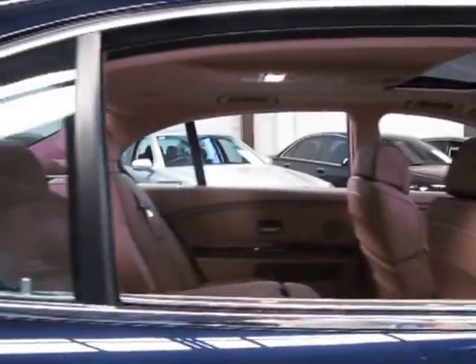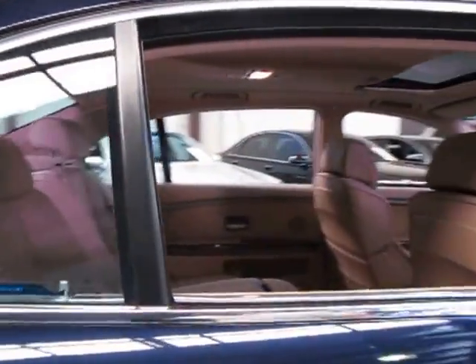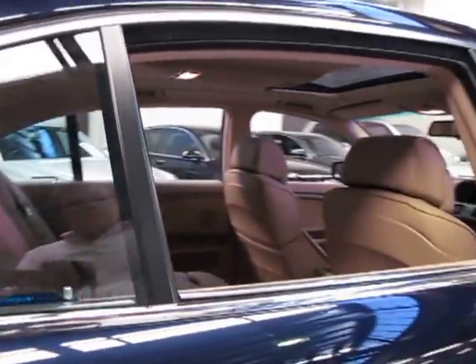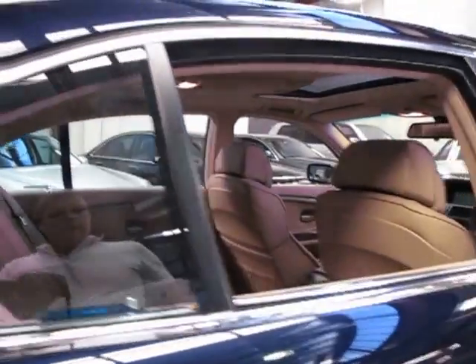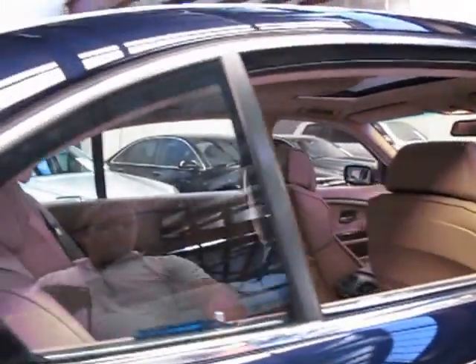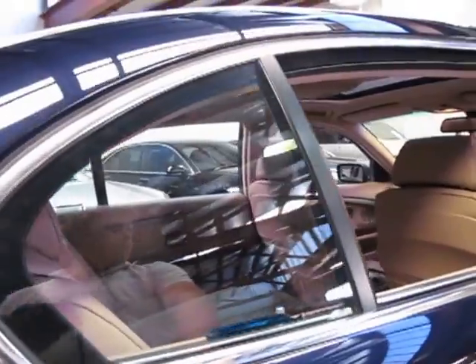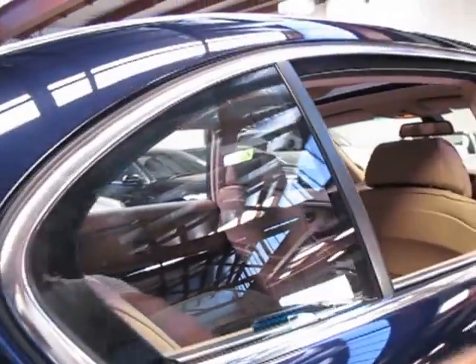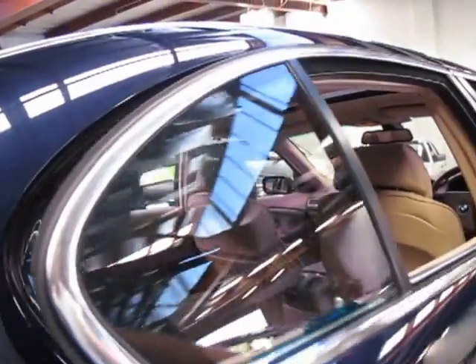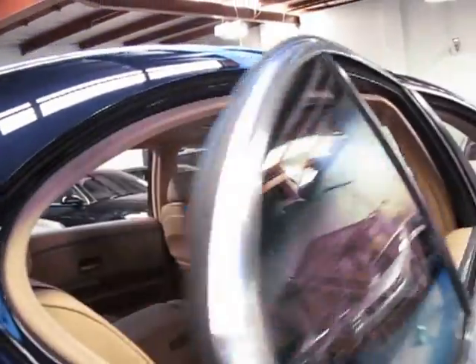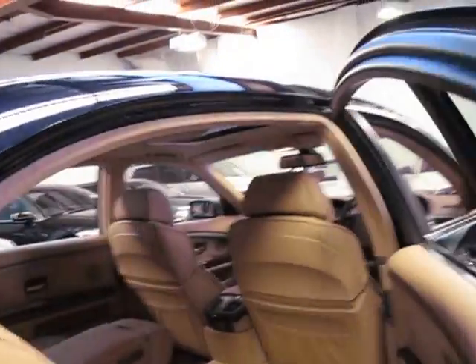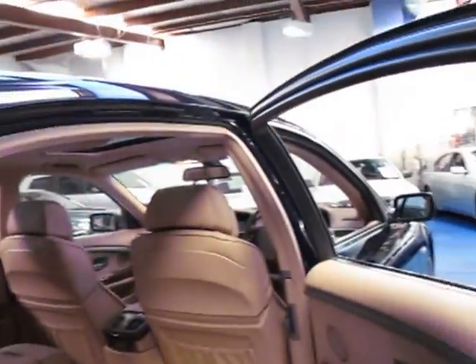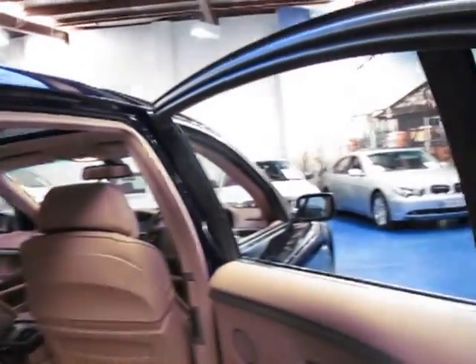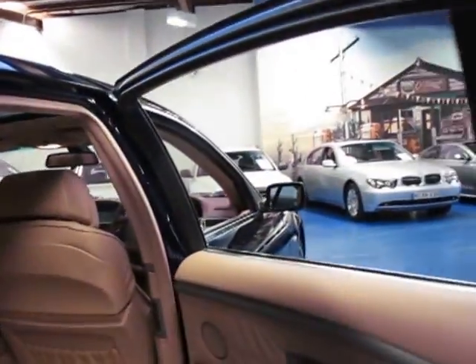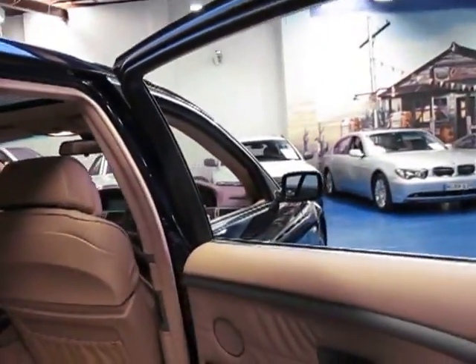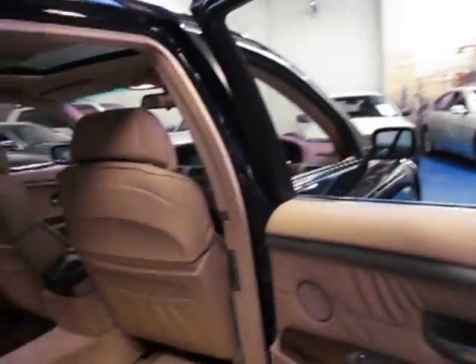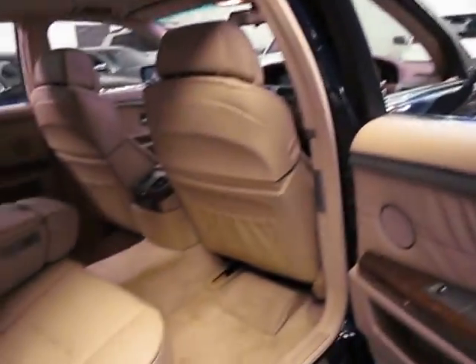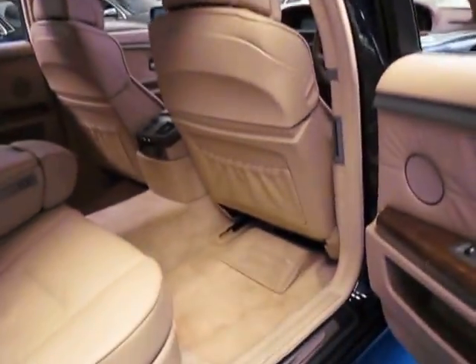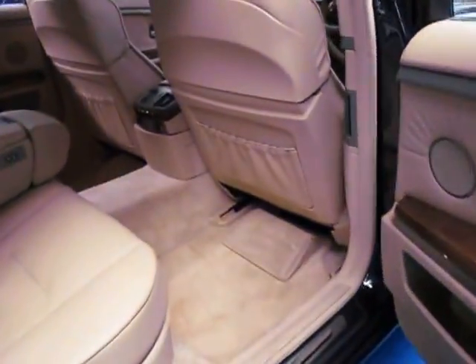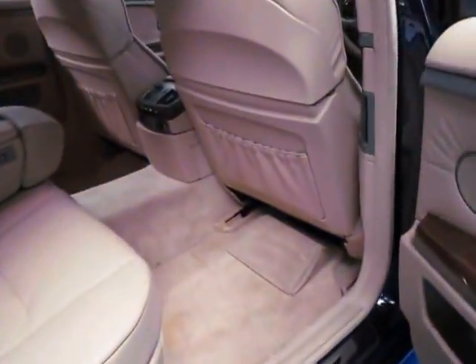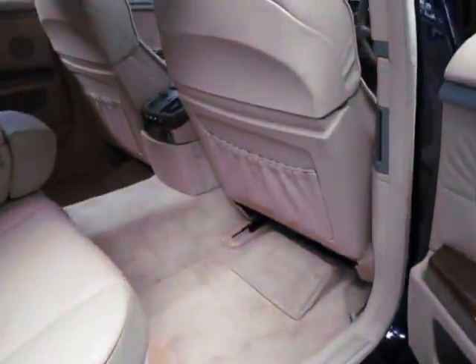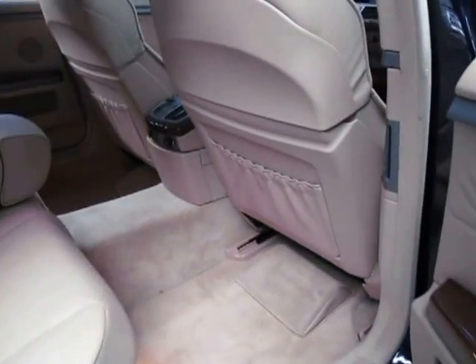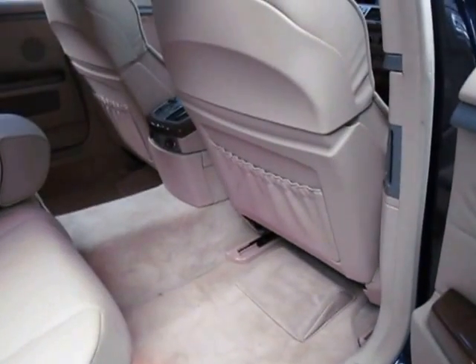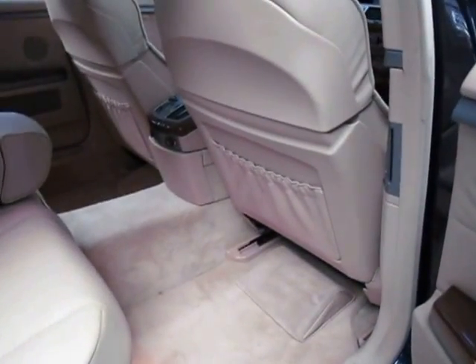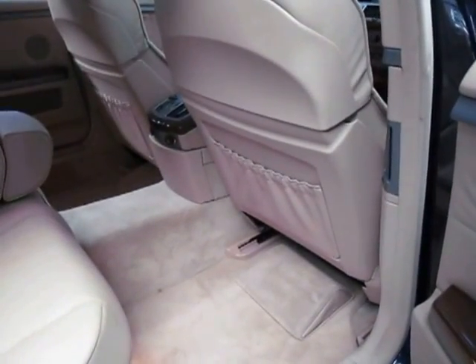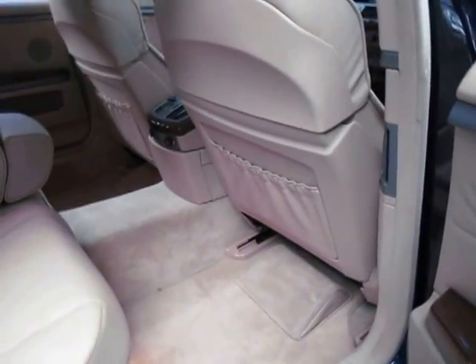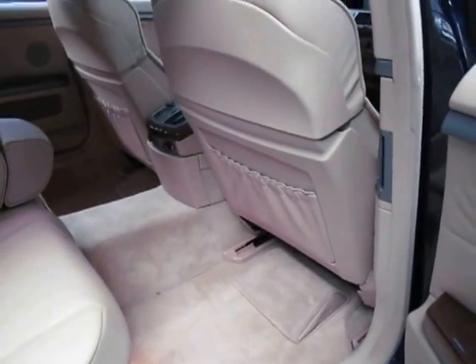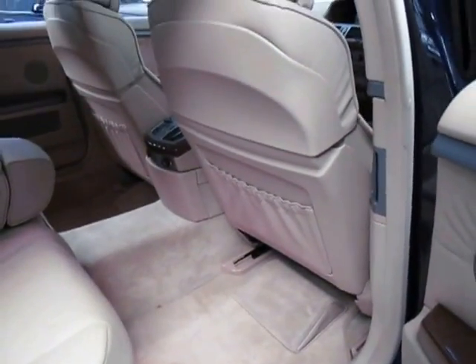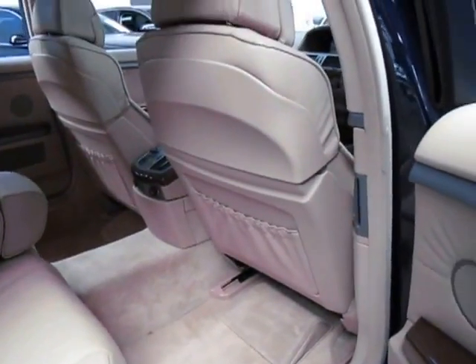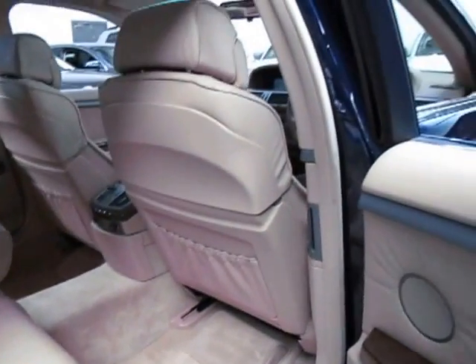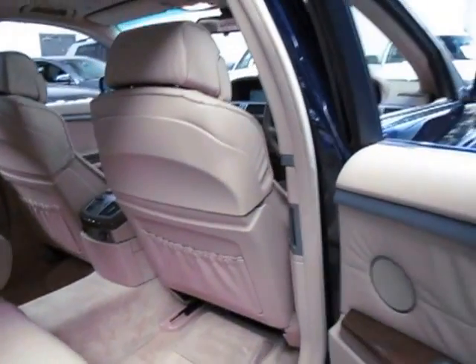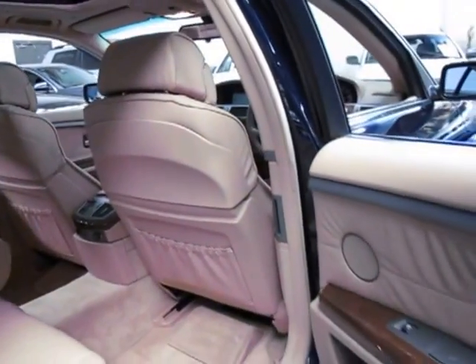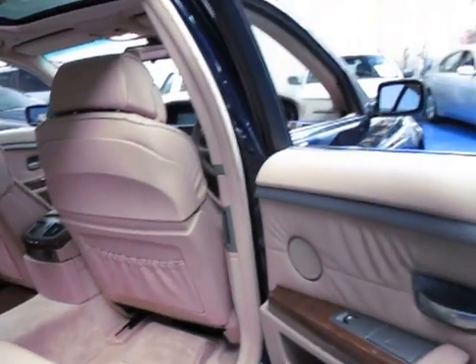In the 80s they had long wheelbase cars like the 420 SEL, but they were absolutely nothing like this in the back. I mean you've literally got almost a metre of space behind the seats — it's absolutely incredible.